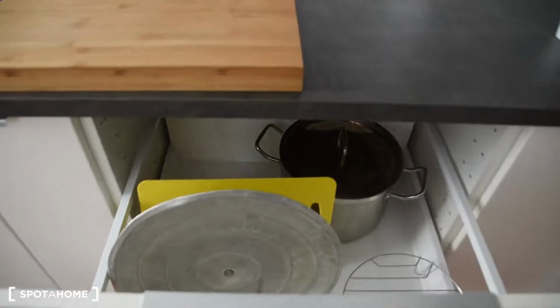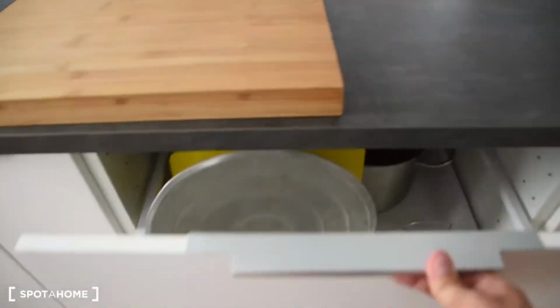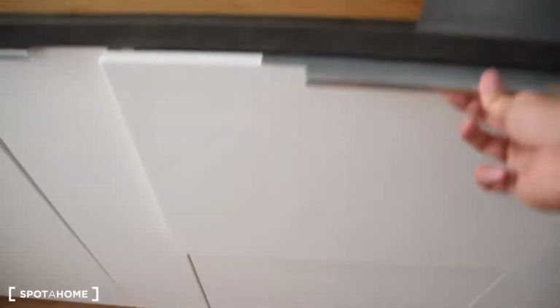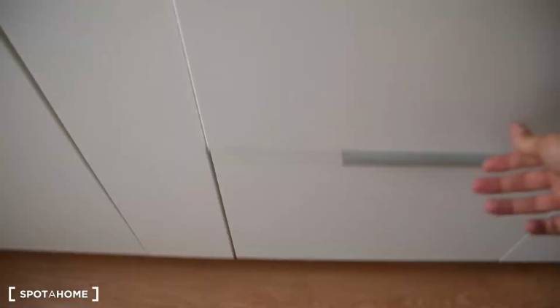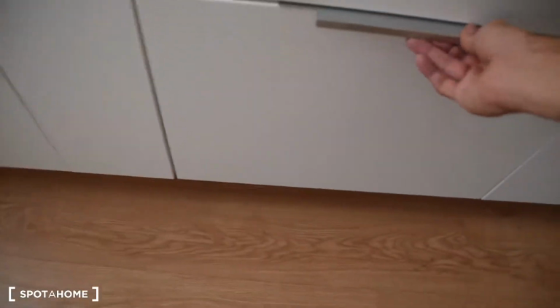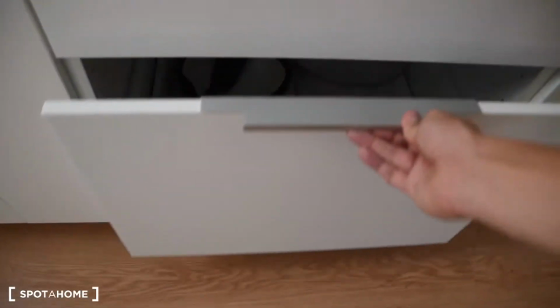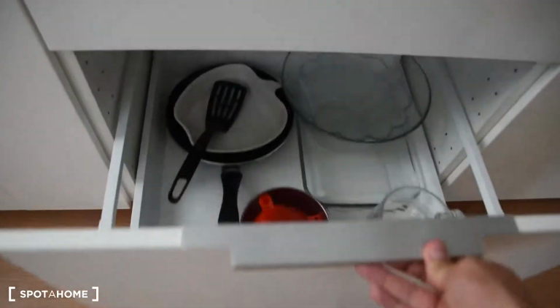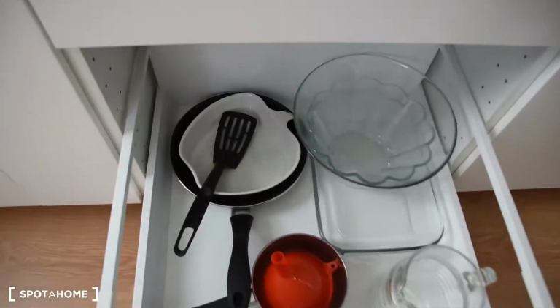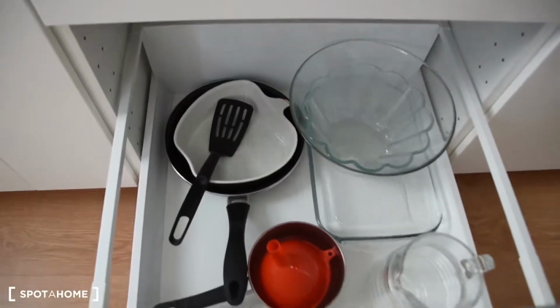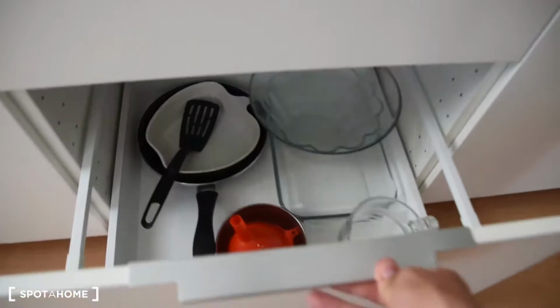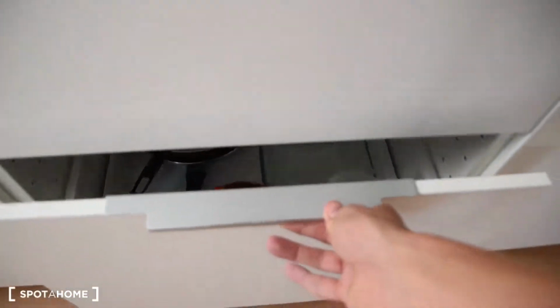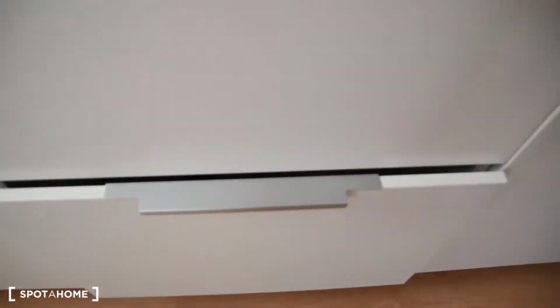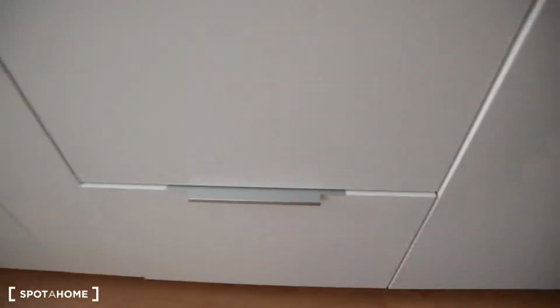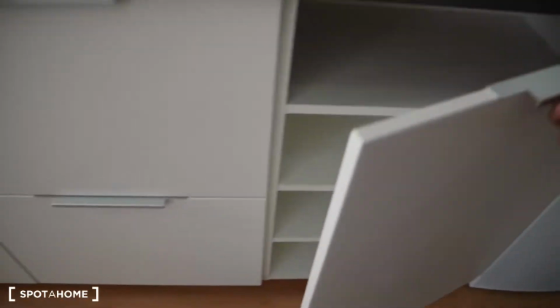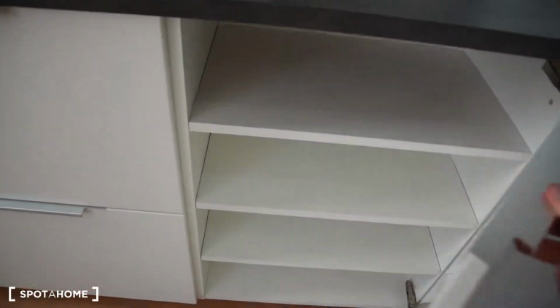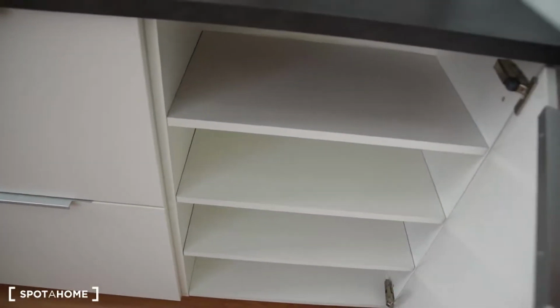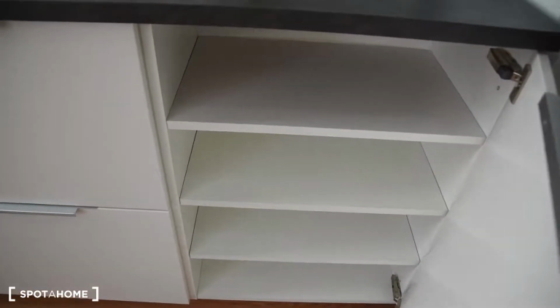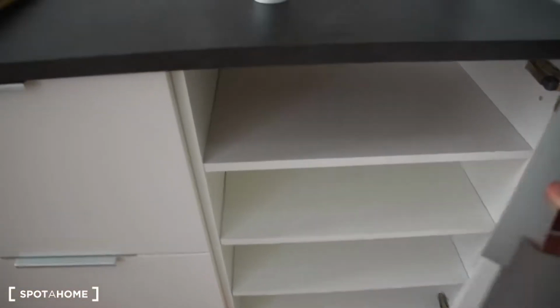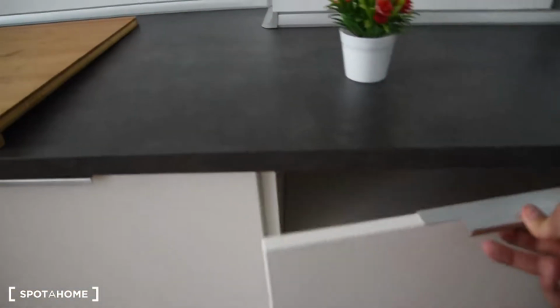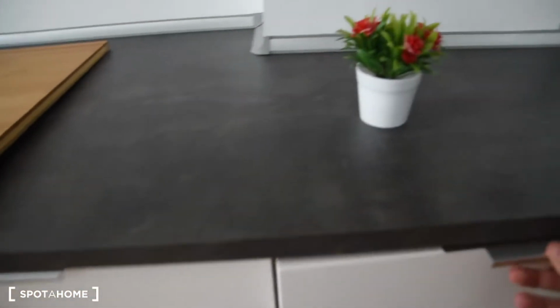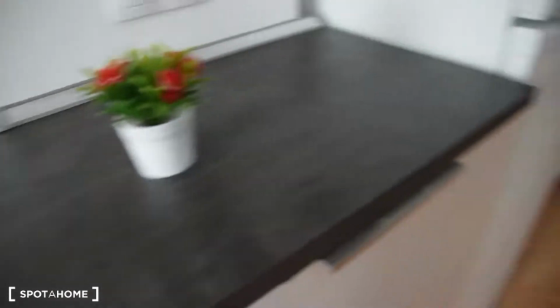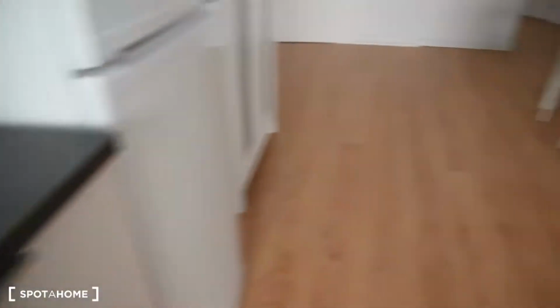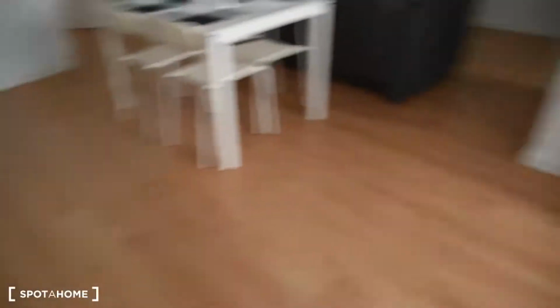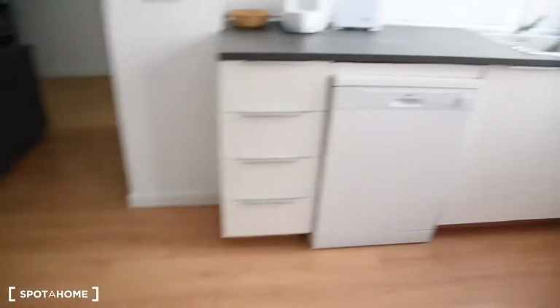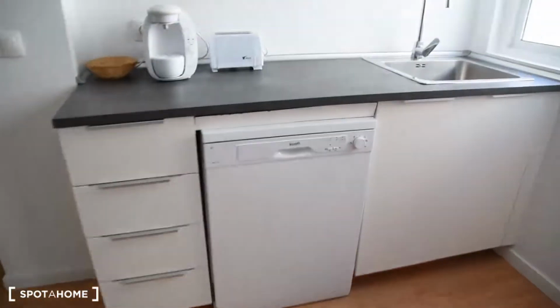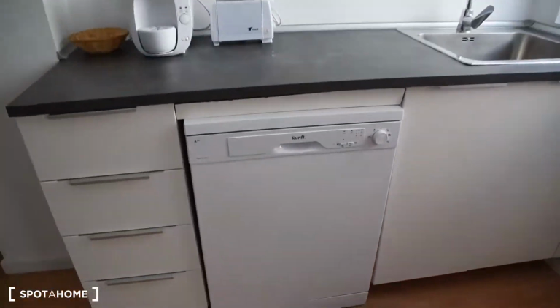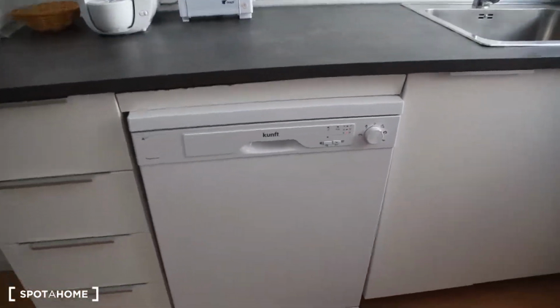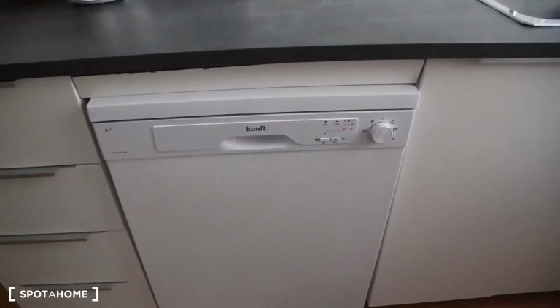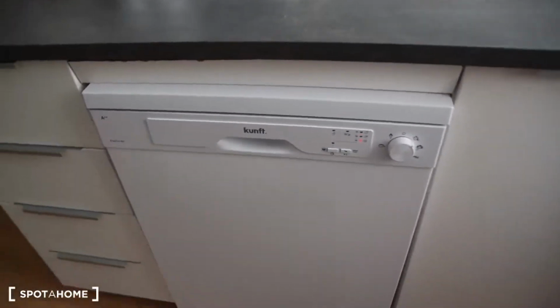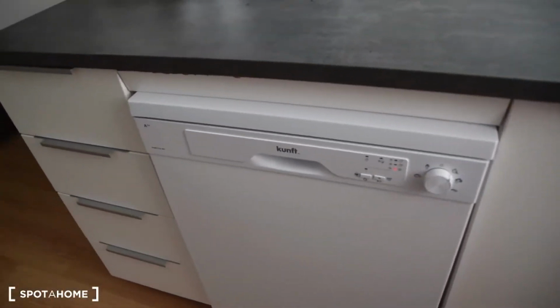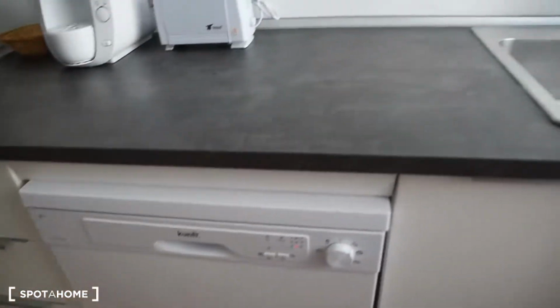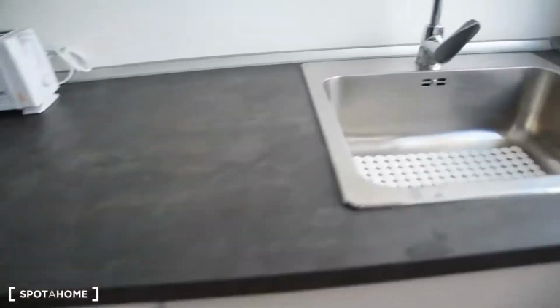The frying pans, sauce pans, everything here. And also, the kitchen has got the dishwasher, which is a great advantage.